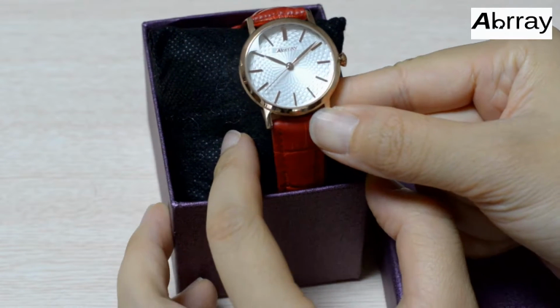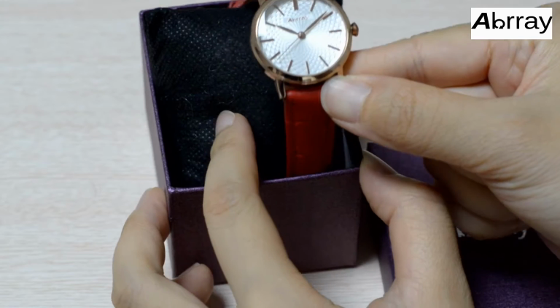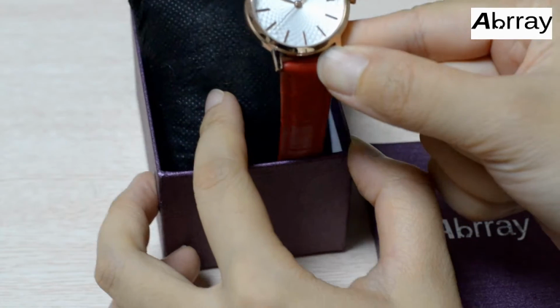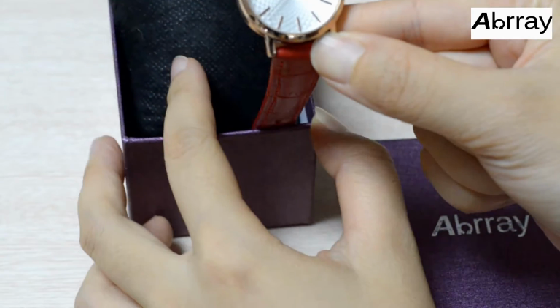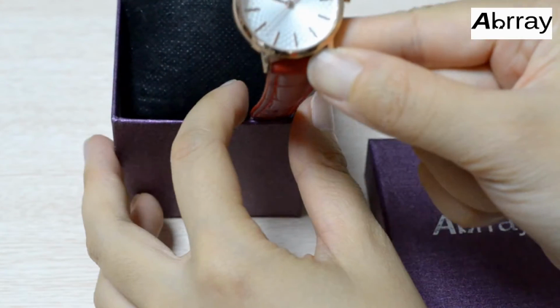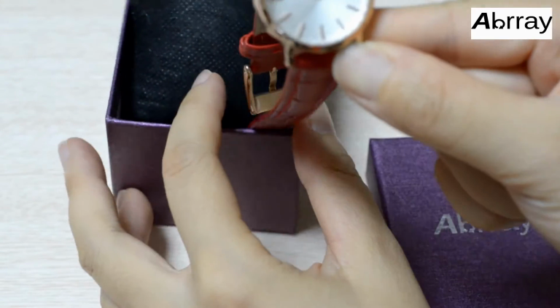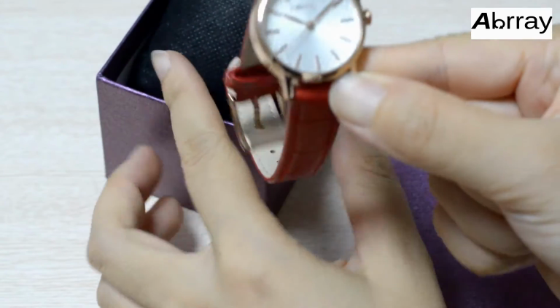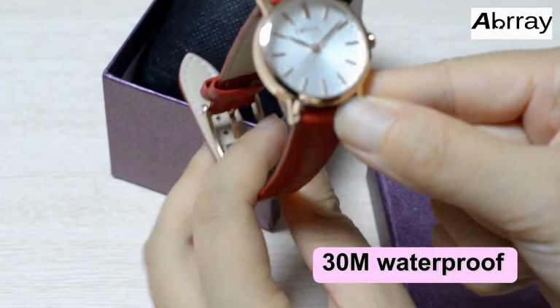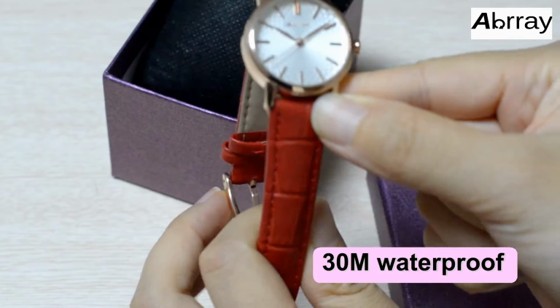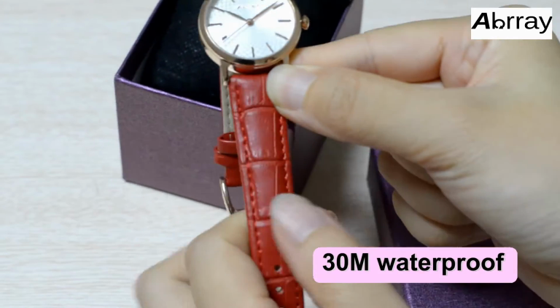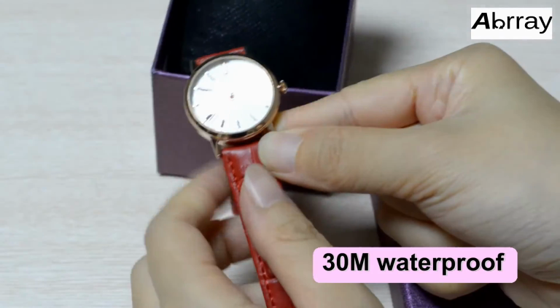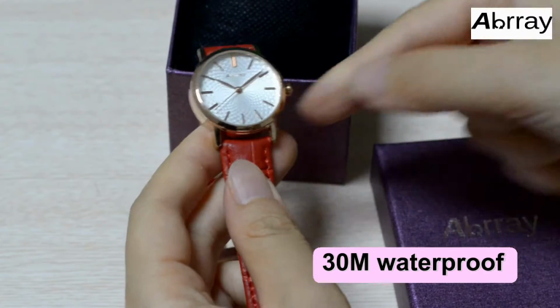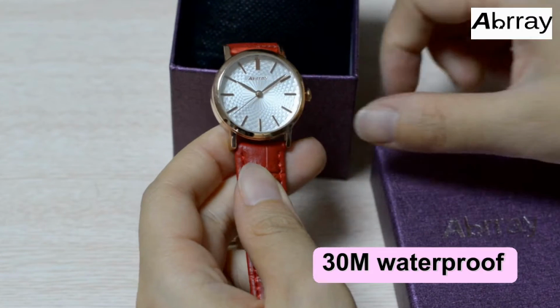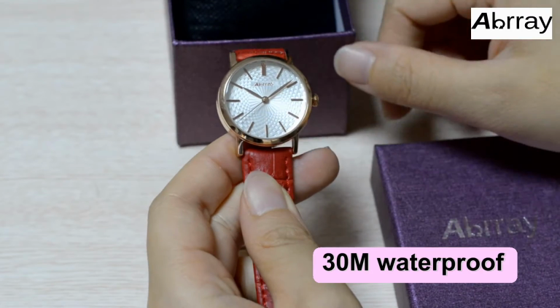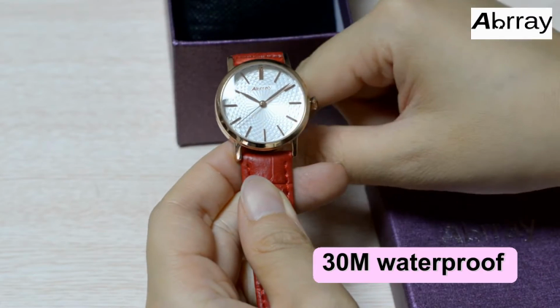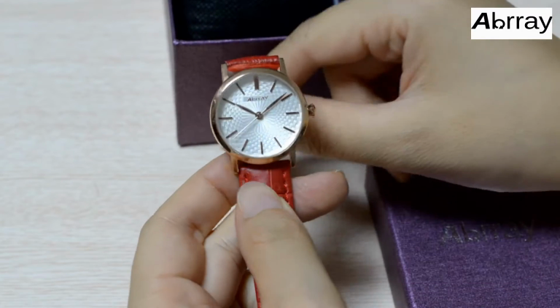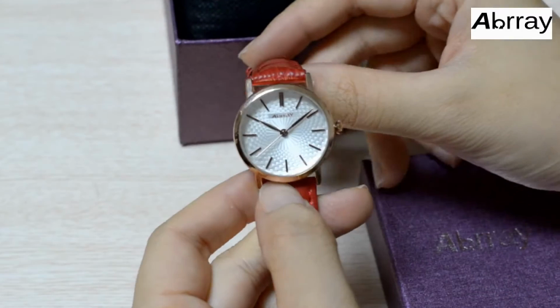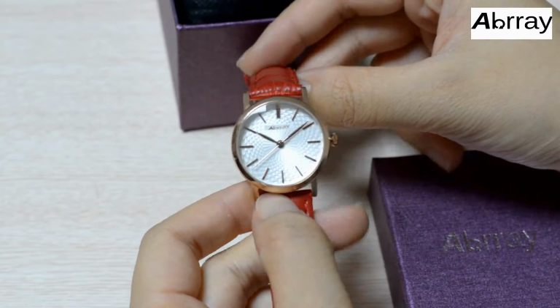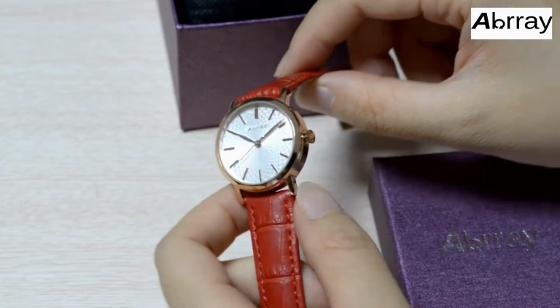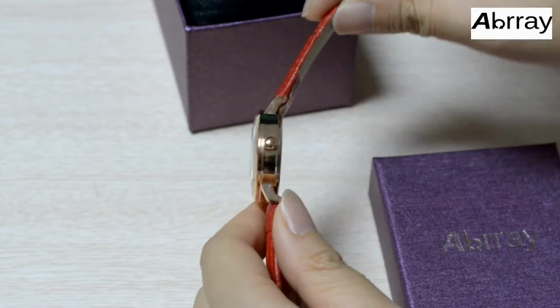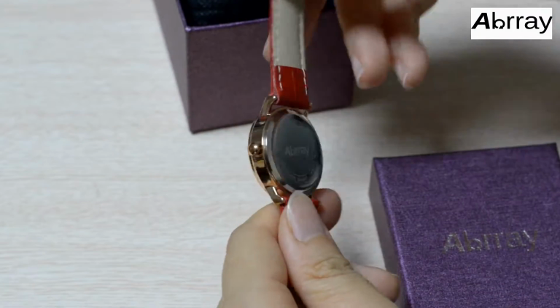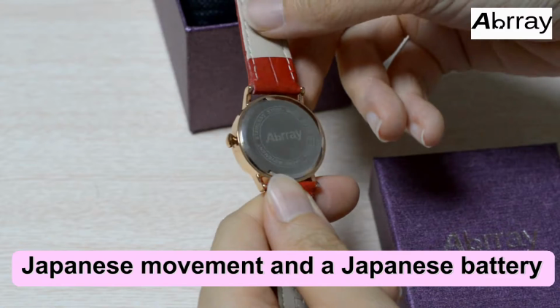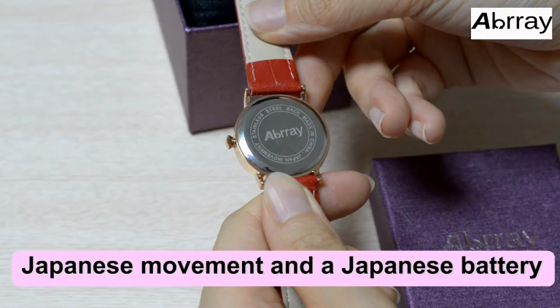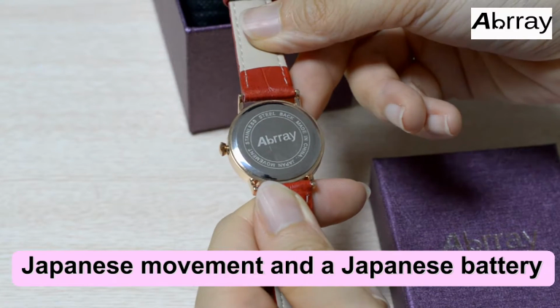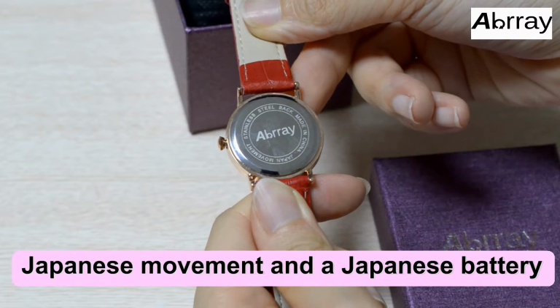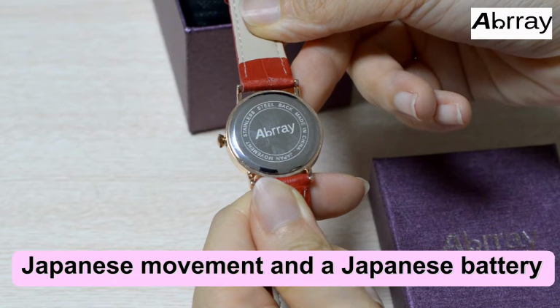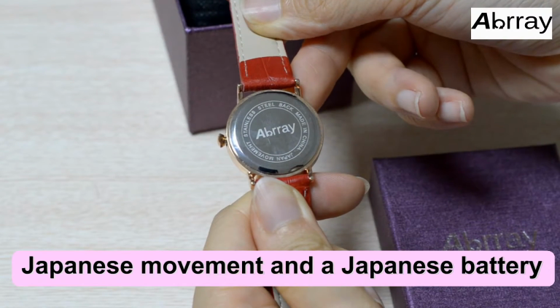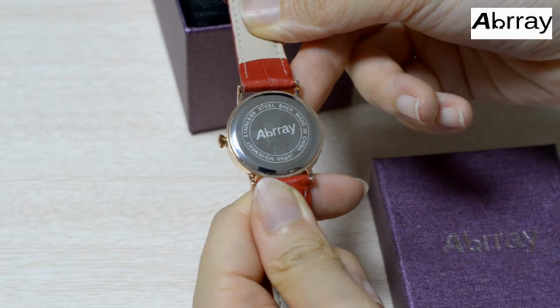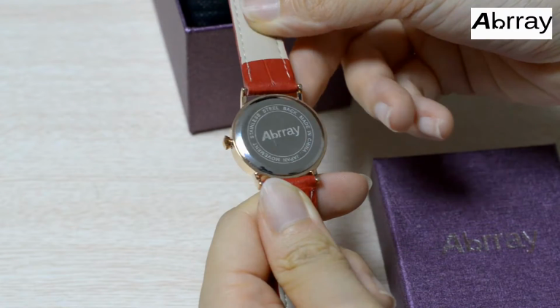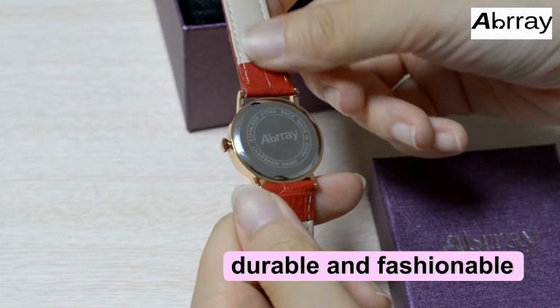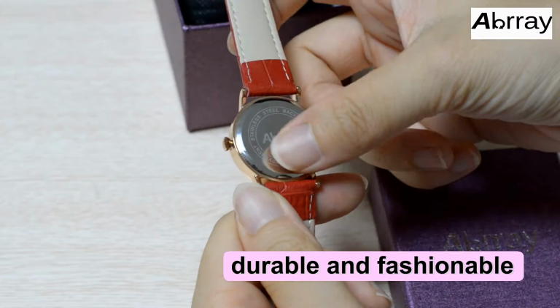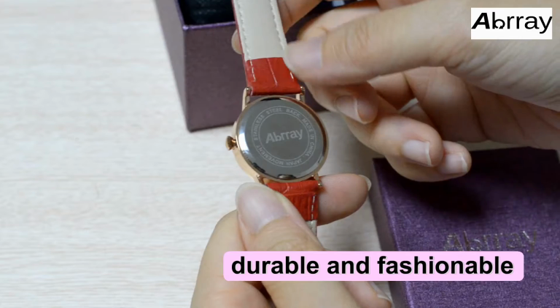The watch is good for daily use with 30 meter waterproof function. It has a Japanese movement and a Japanese battery. It is durable and fashionable.